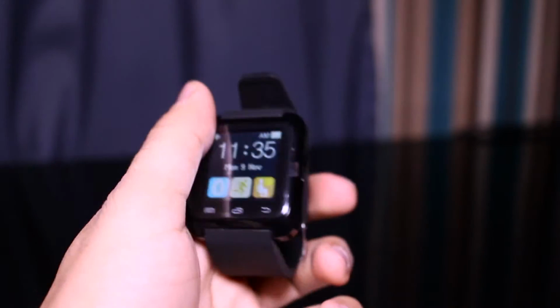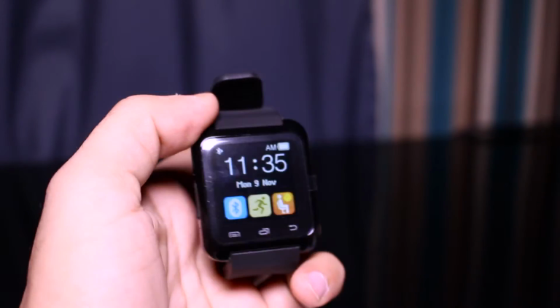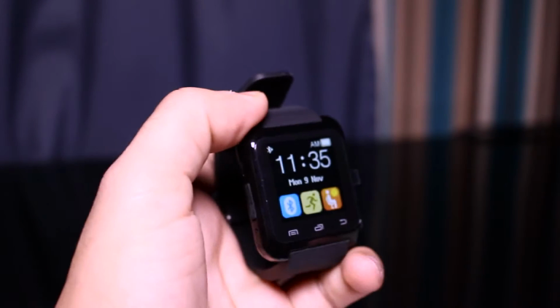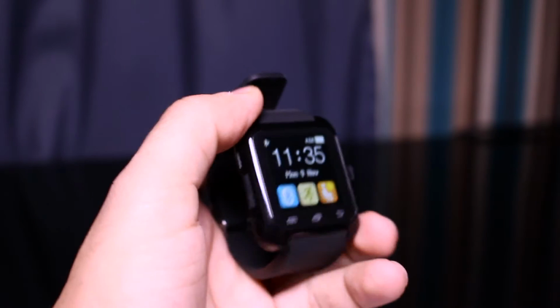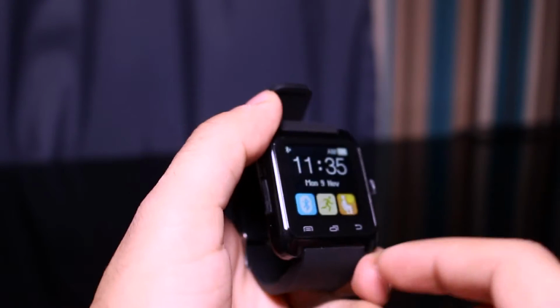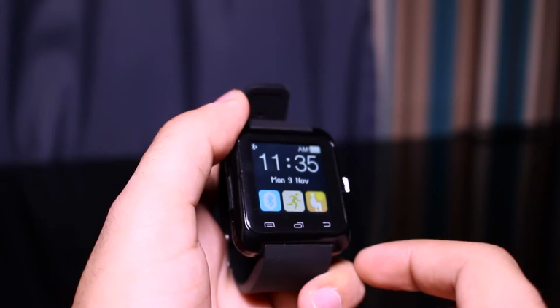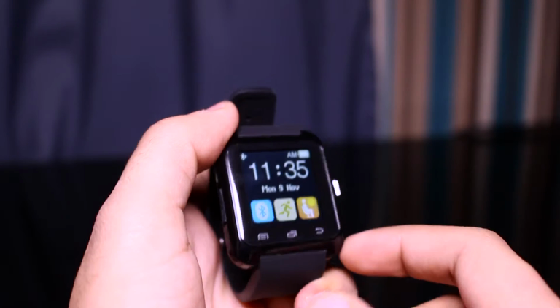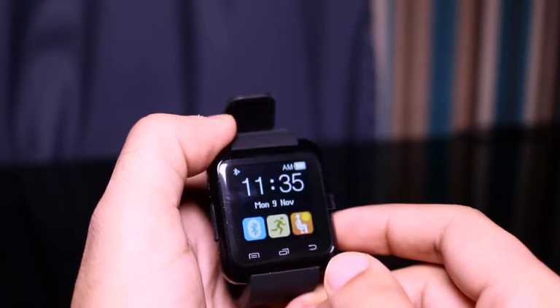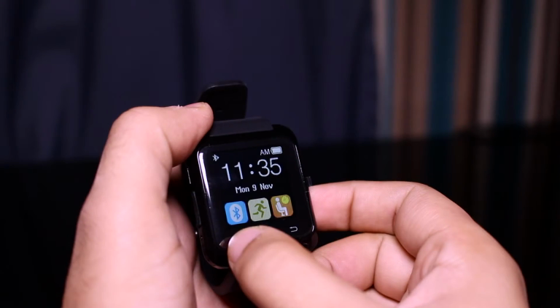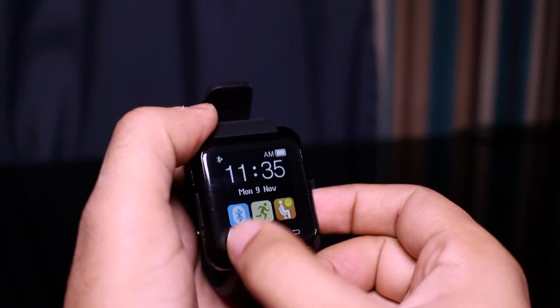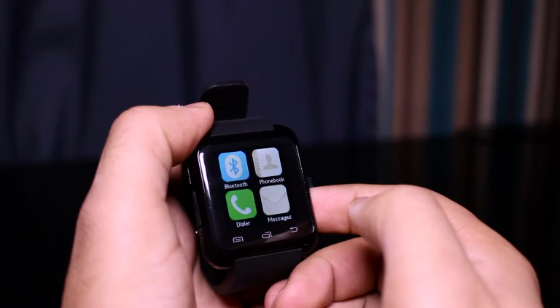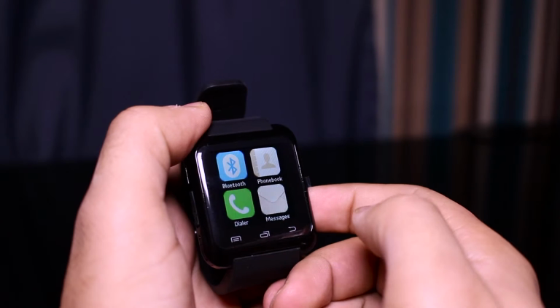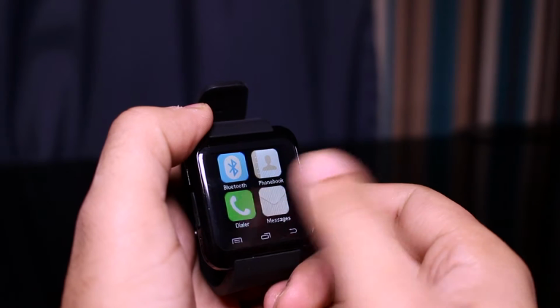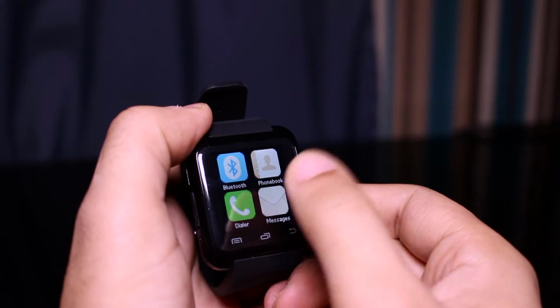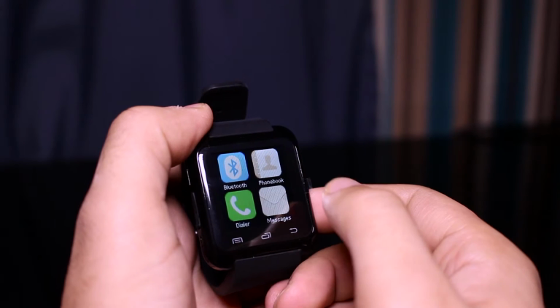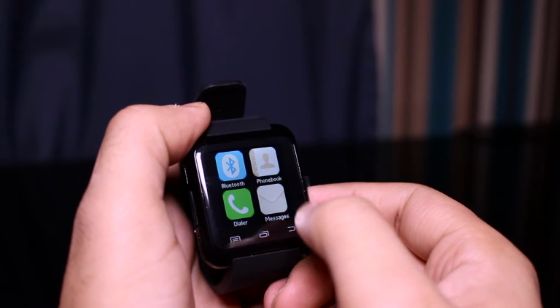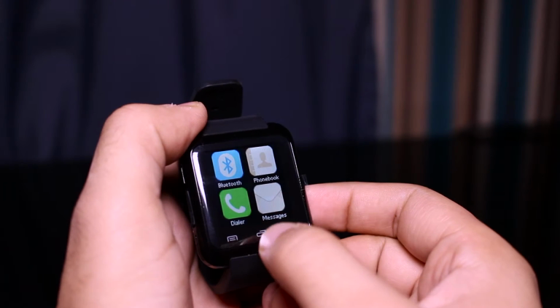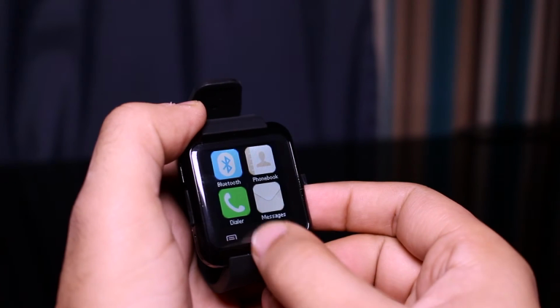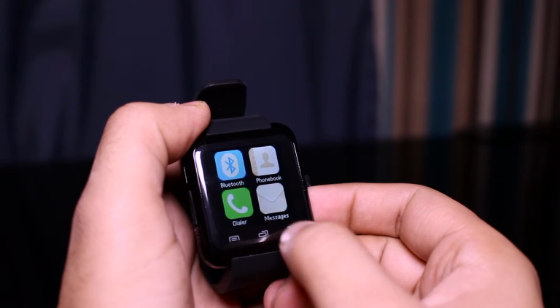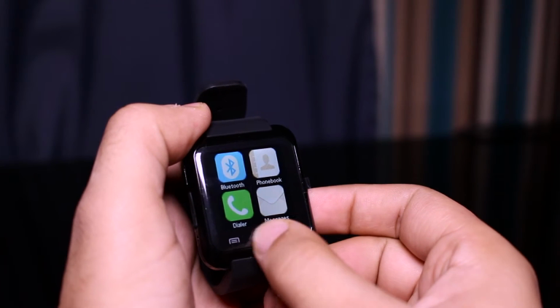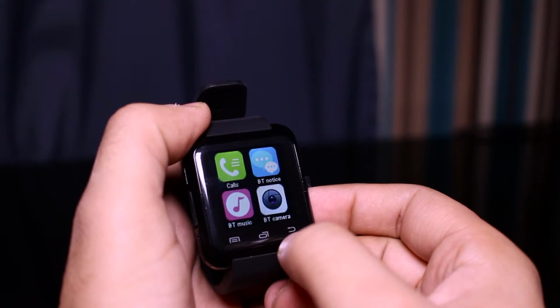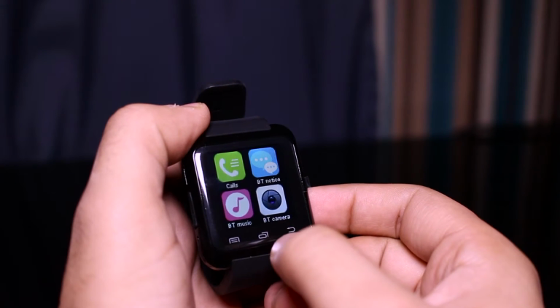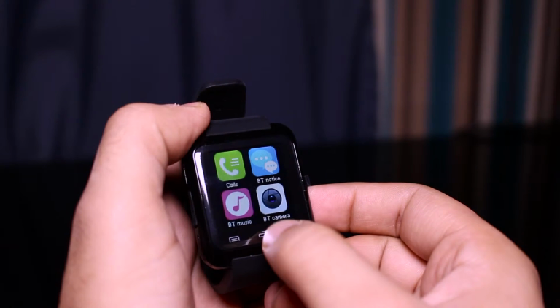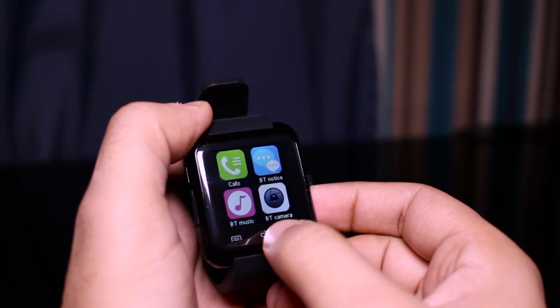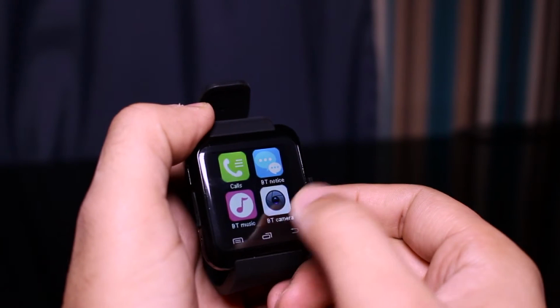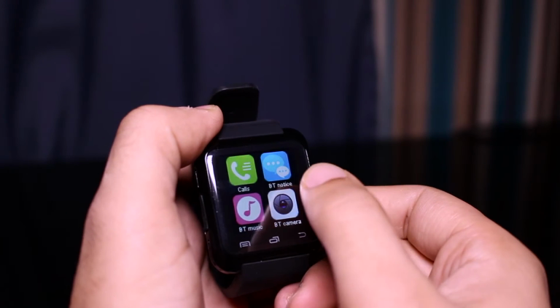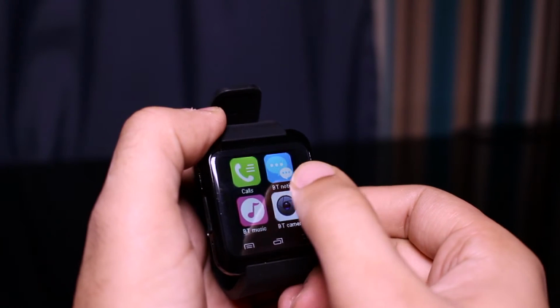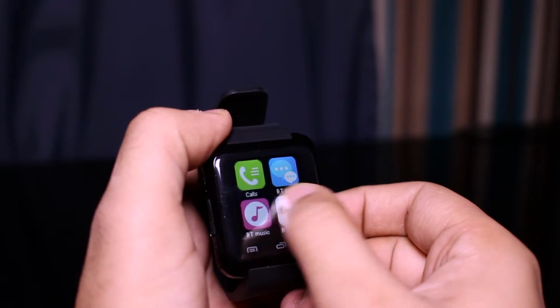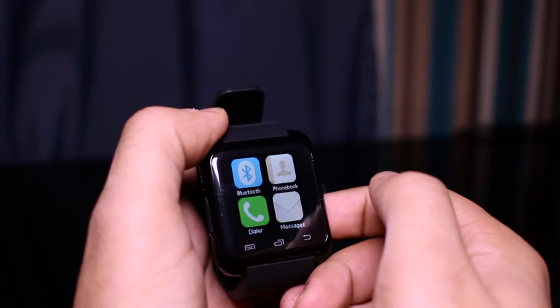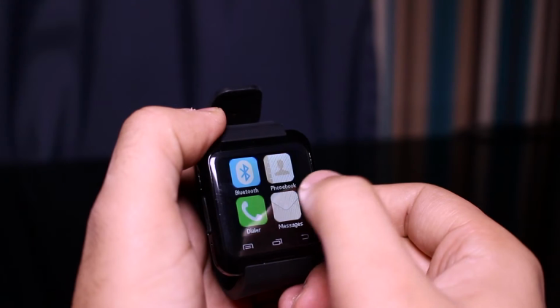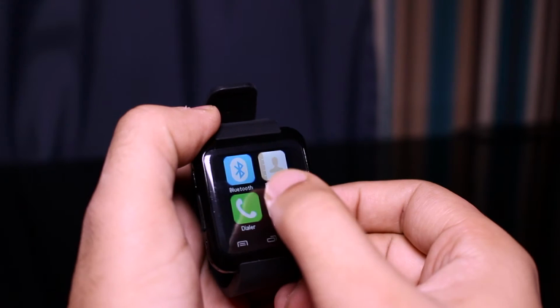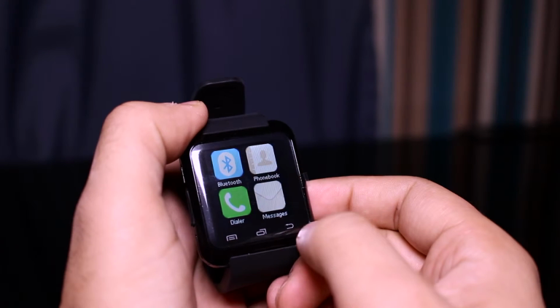Let's have a look at some of the features it has. If you press this button here, this is for the menu. You can then press the middle button to scroll through it, or you can just scroll through like that.